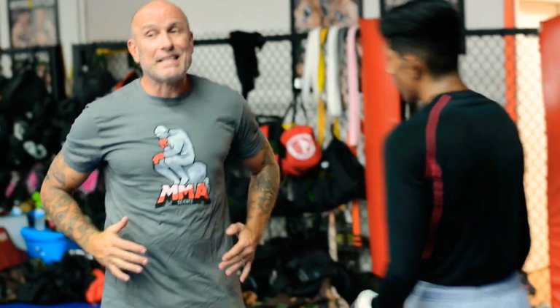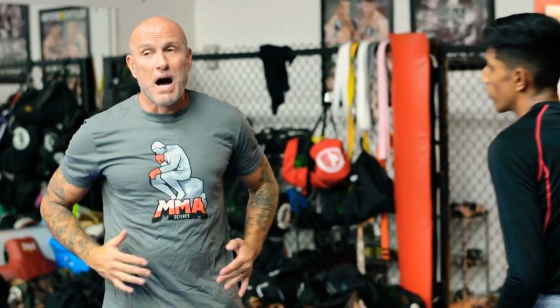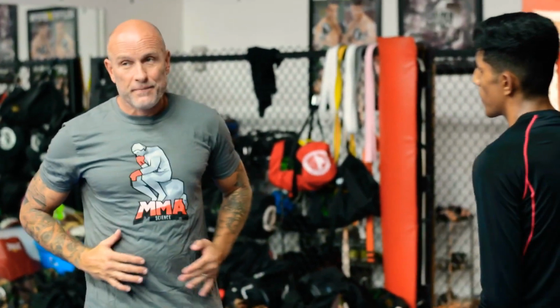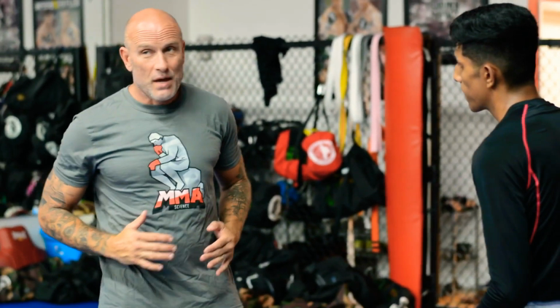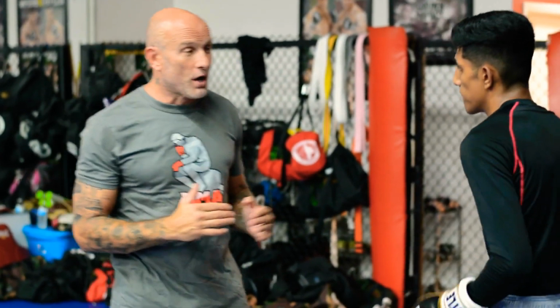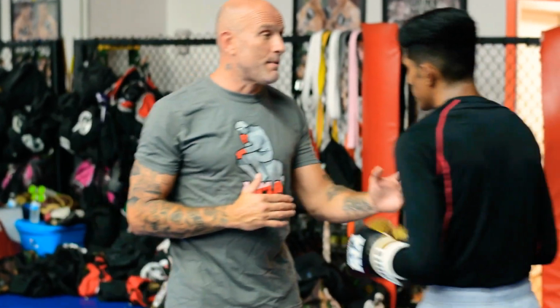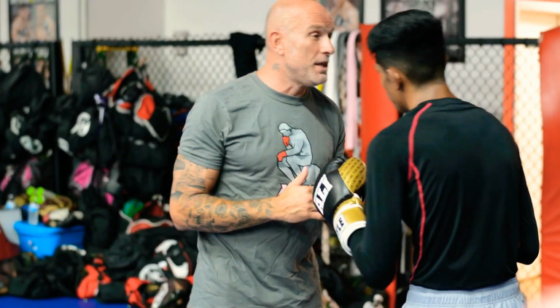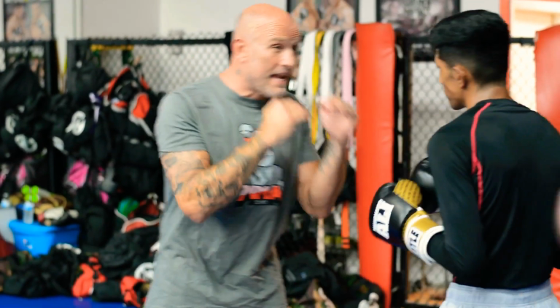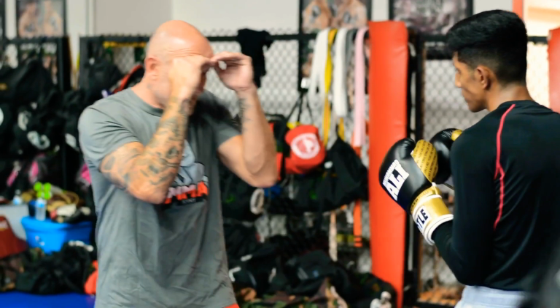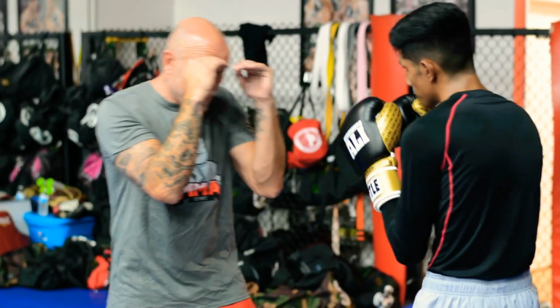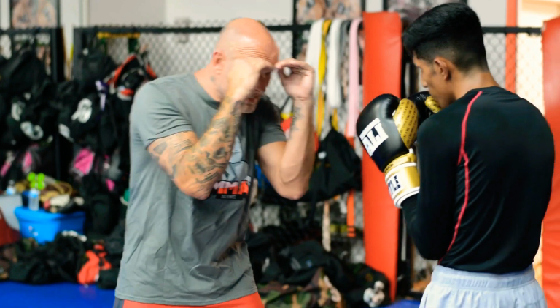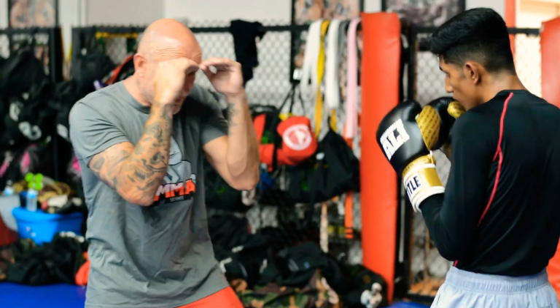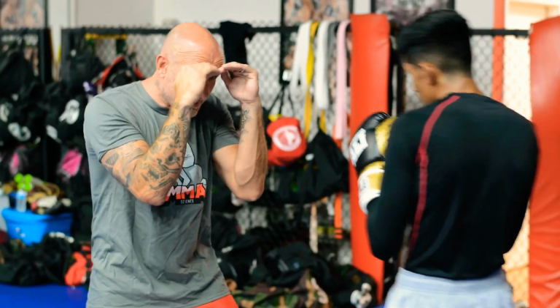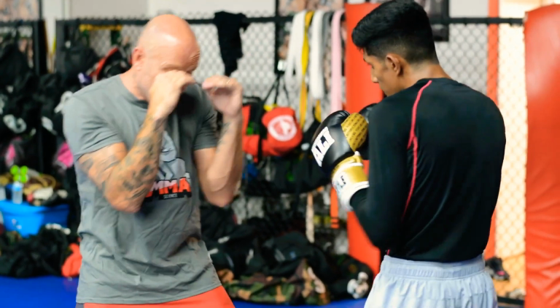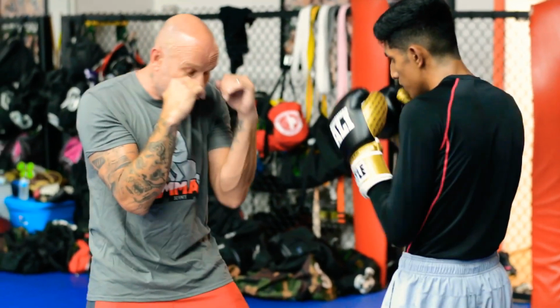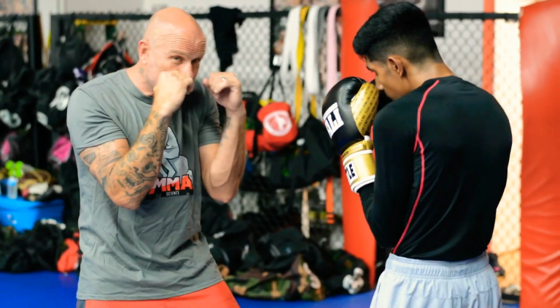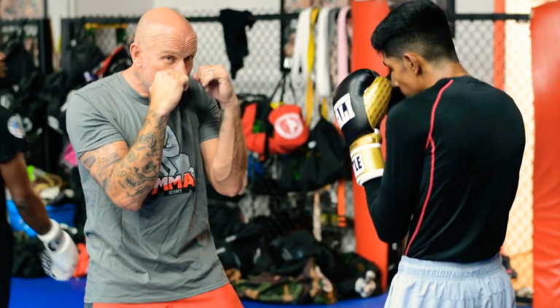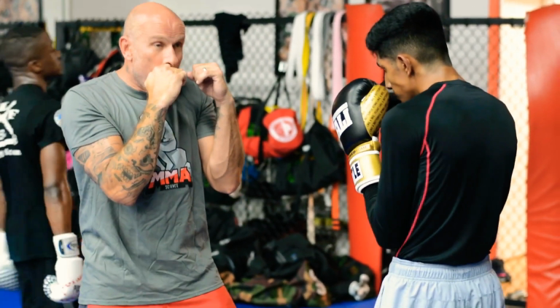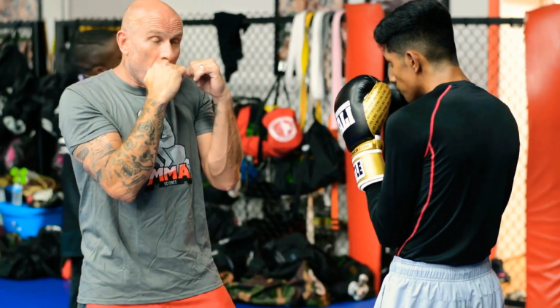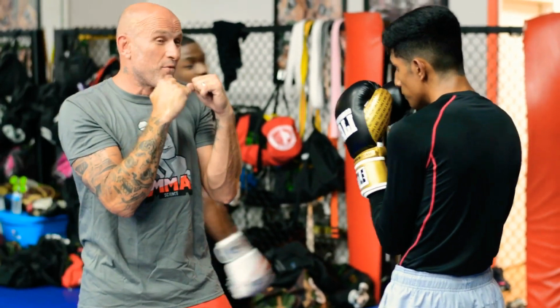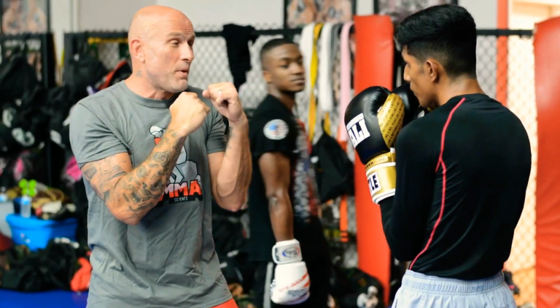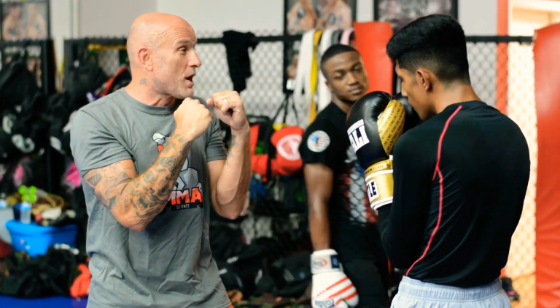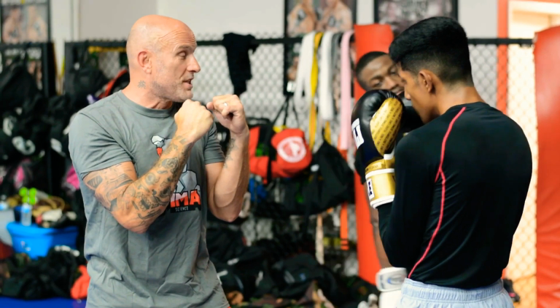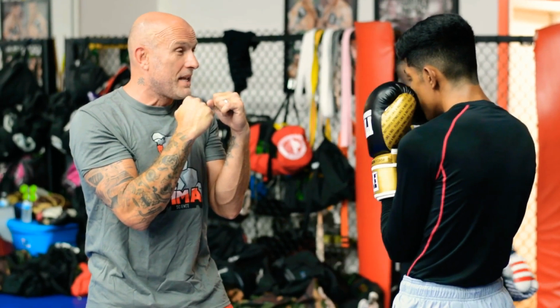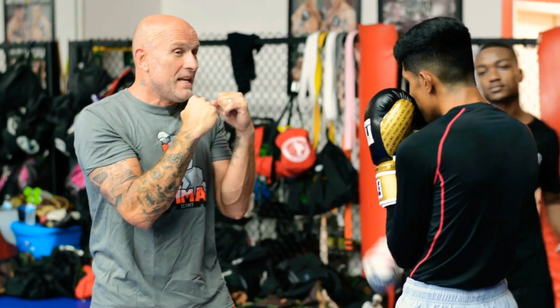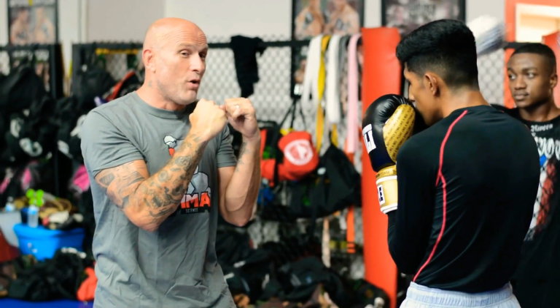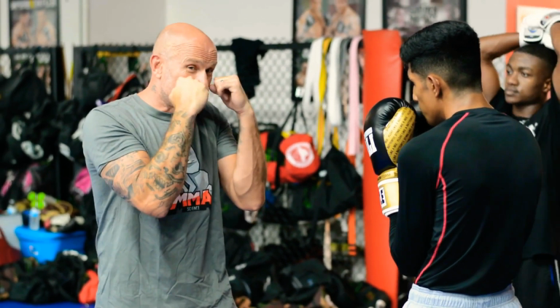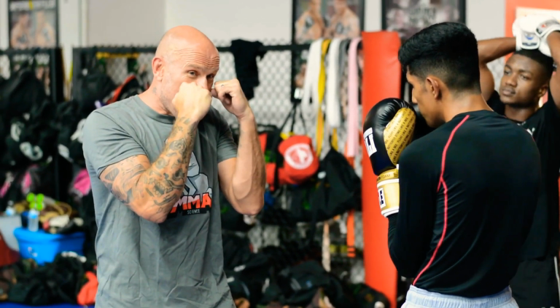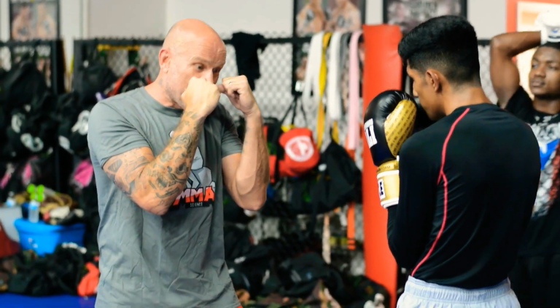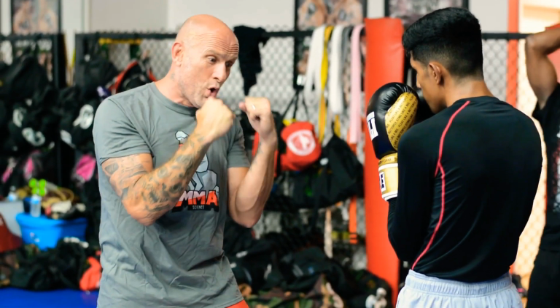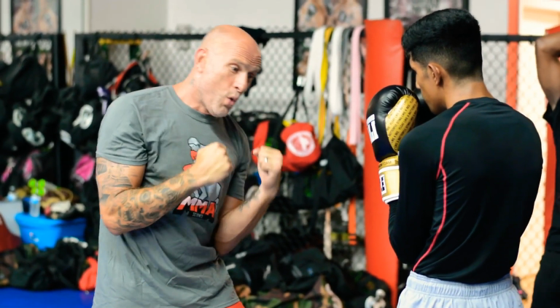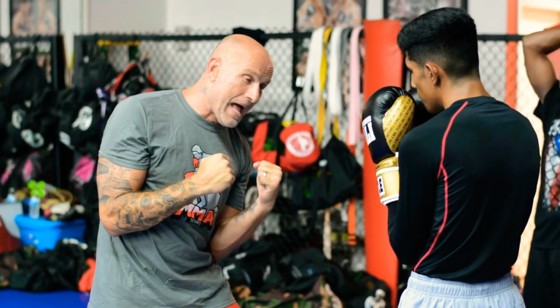Protecting your body. We talked a lot about in the beginning keeping your hands up, keeping your good position, keeping your elbows in. Well, for whatever reason, when people start punching the body, everyone wants to drop their hands and go way down.